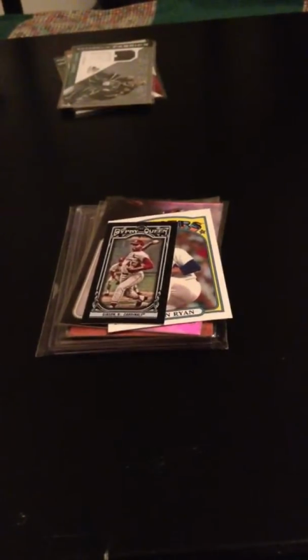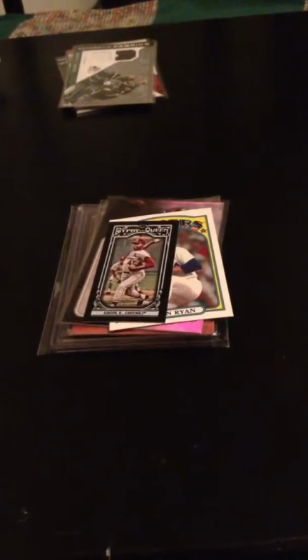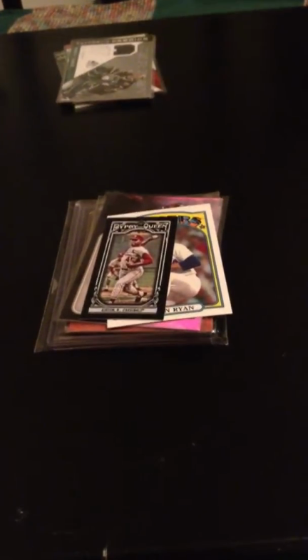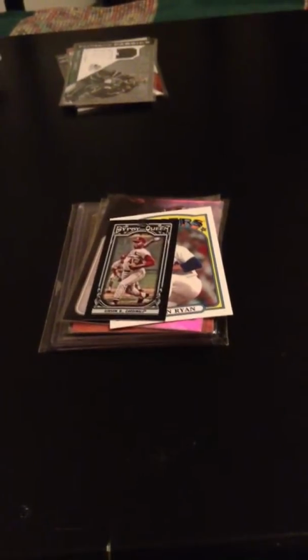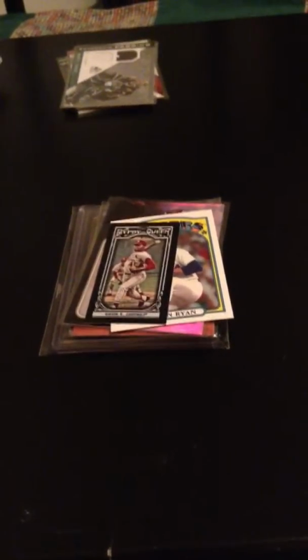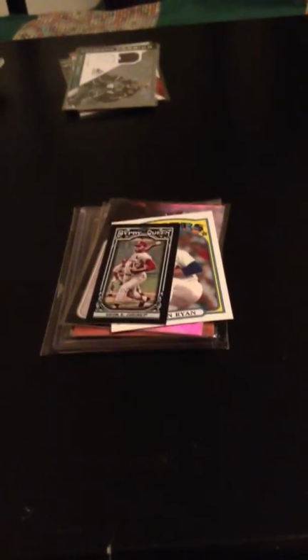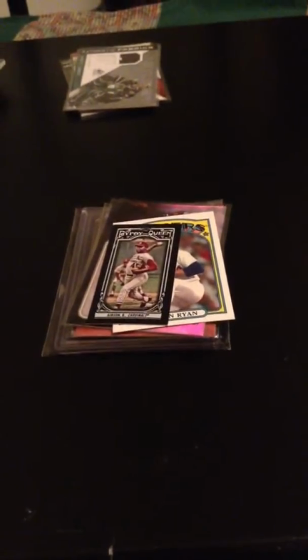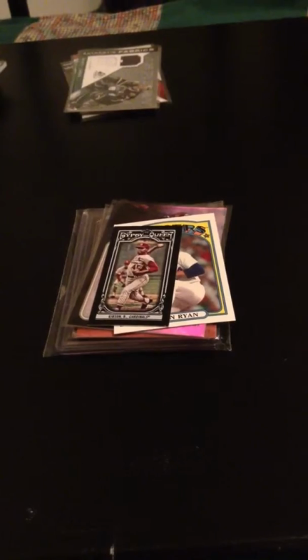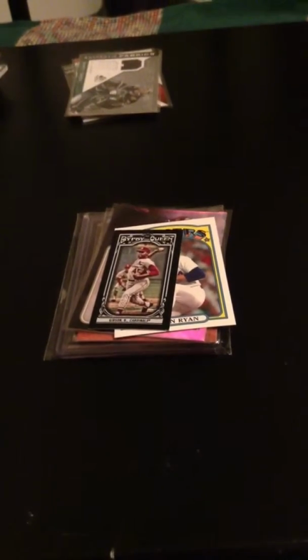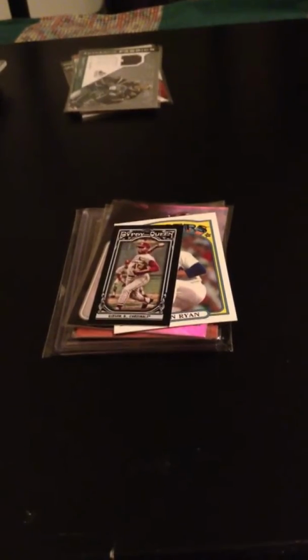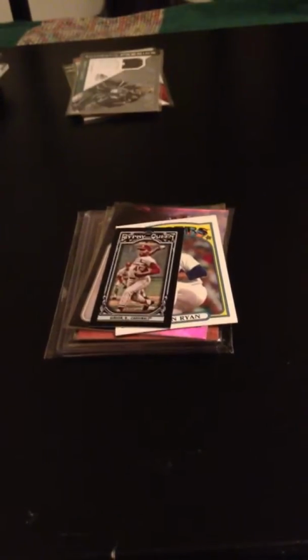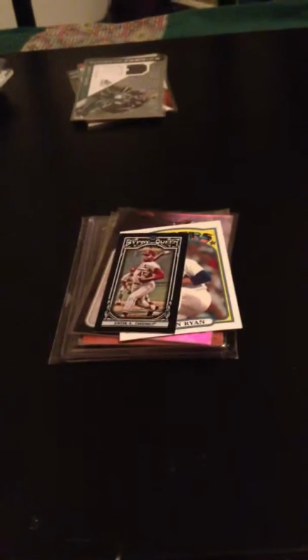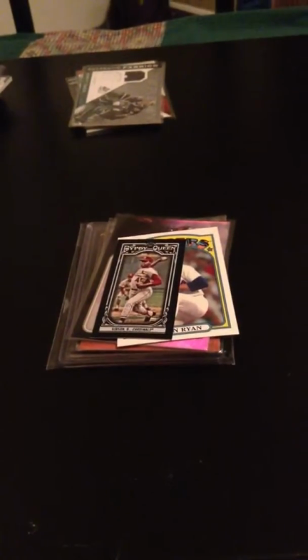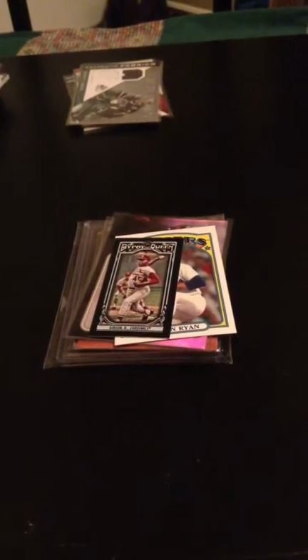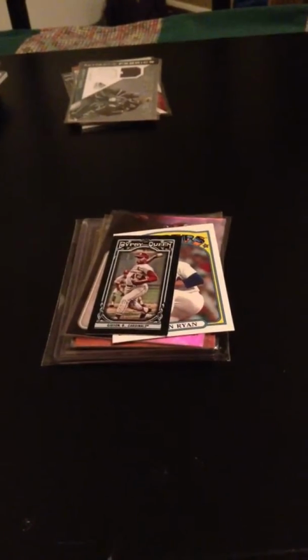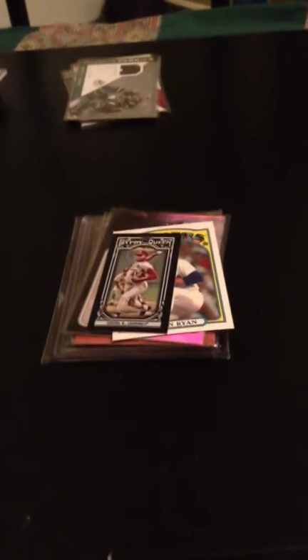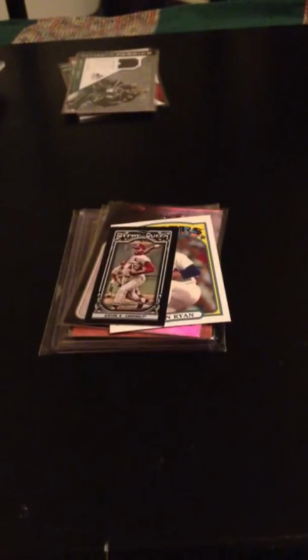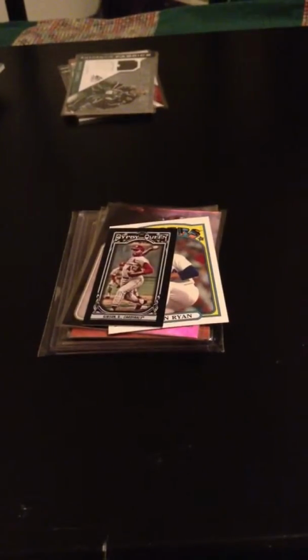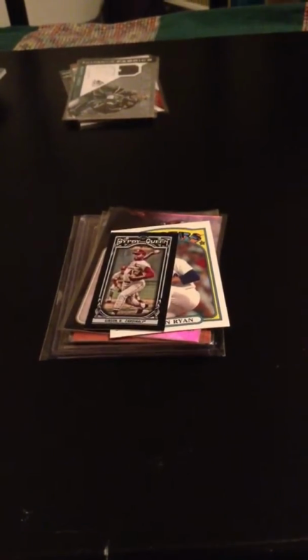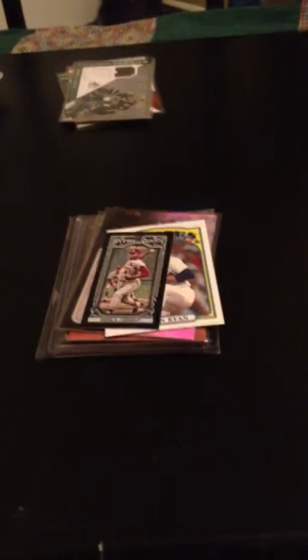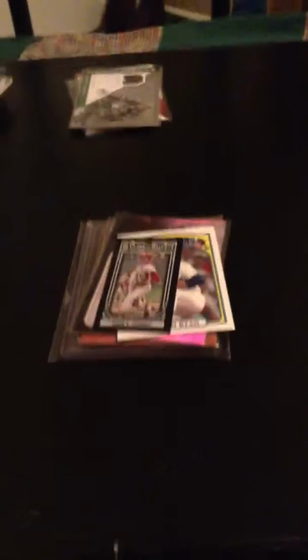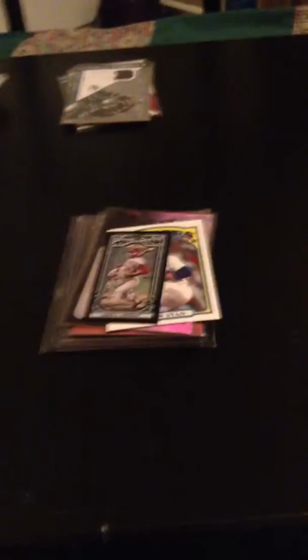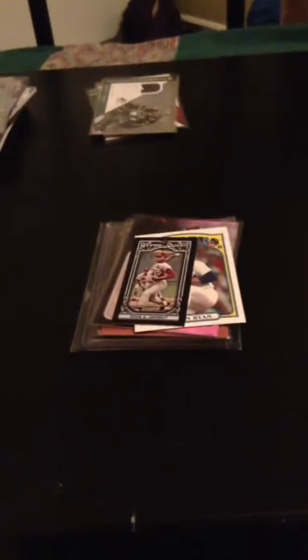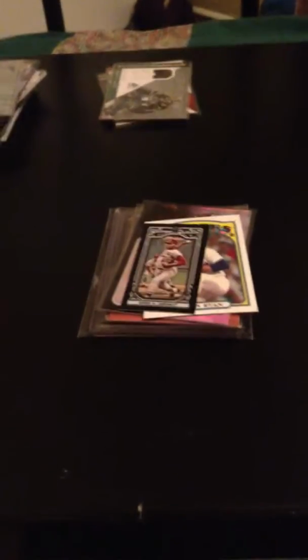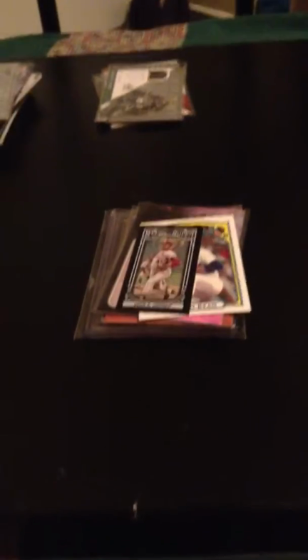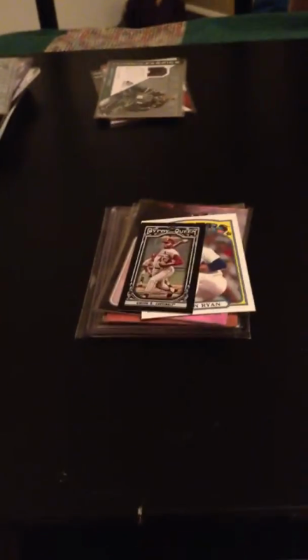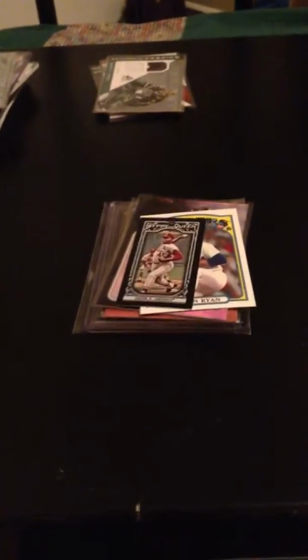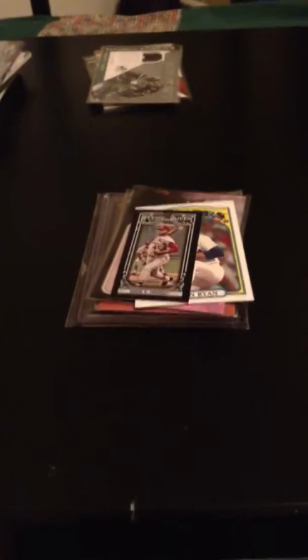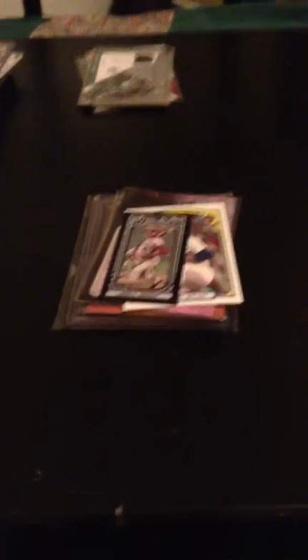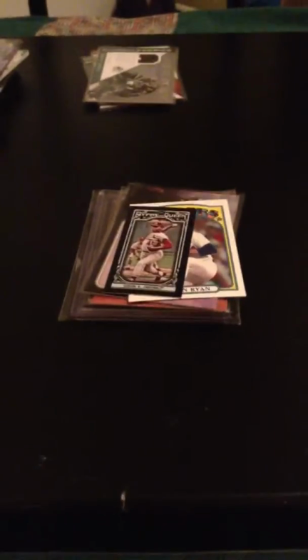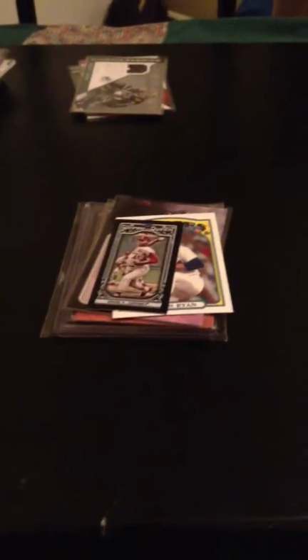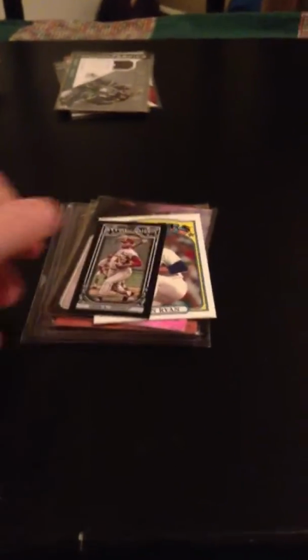Hey guys, it's up. Mr. Baseball 856 back here. I have to do this quick trade video for Jody Watson — I know I just did one, but I have to do this one because it appears you may have come to a deal. It's pending, I guess, so I'll just get right into it.